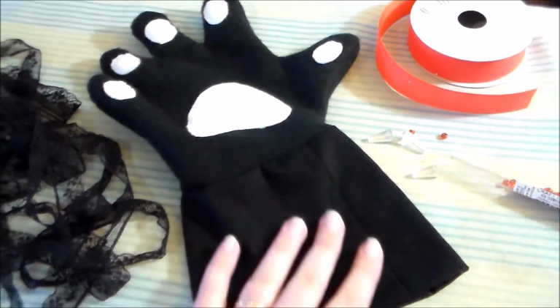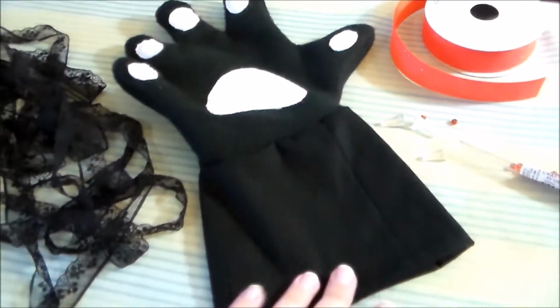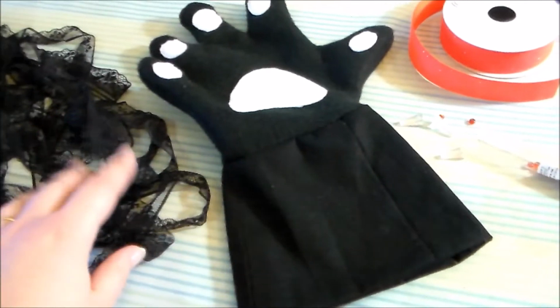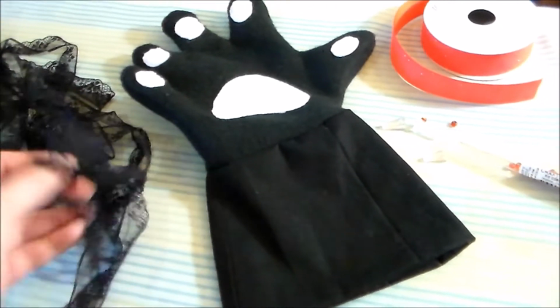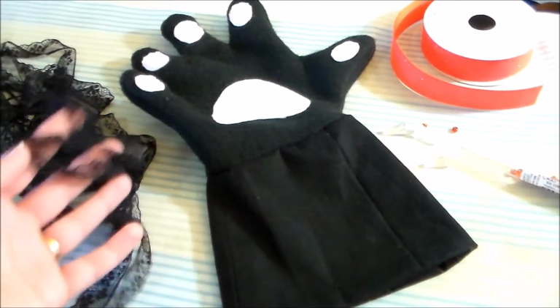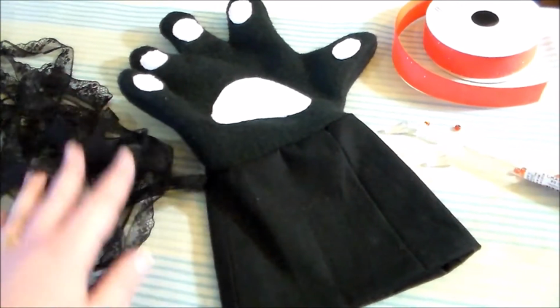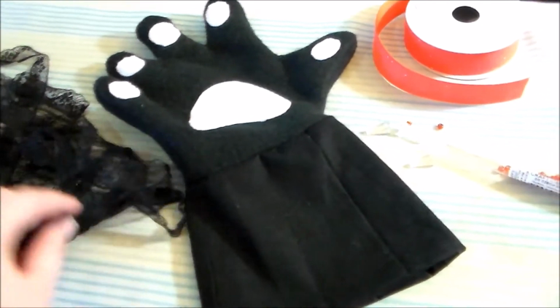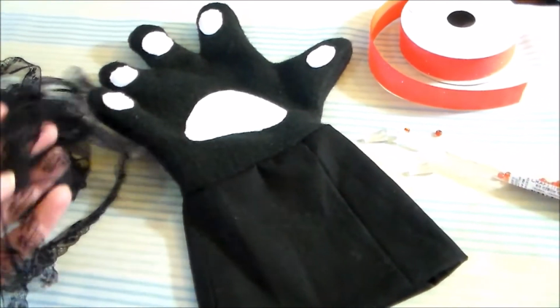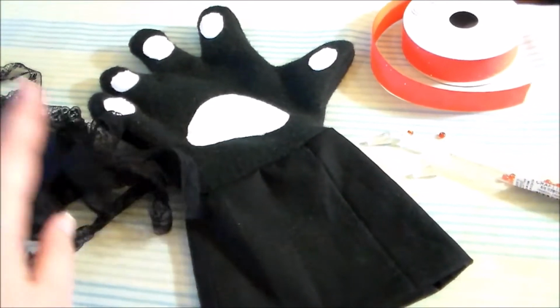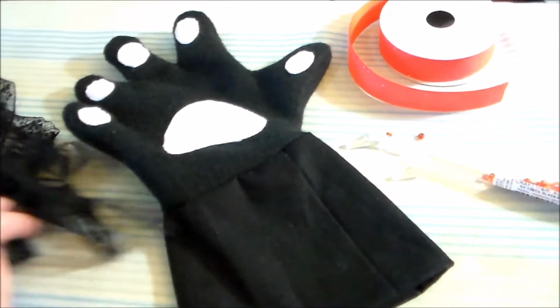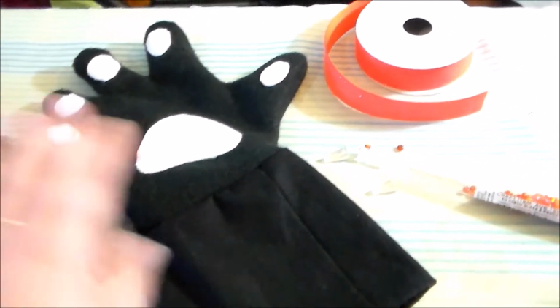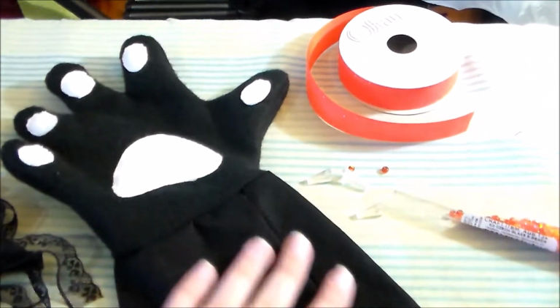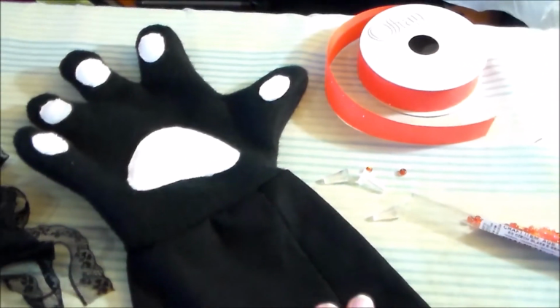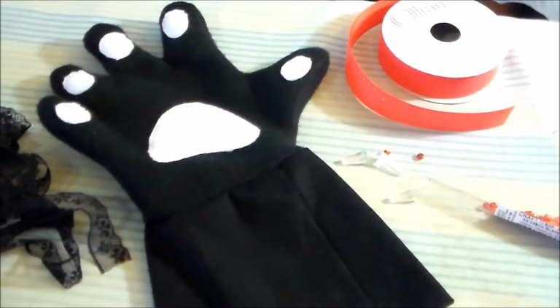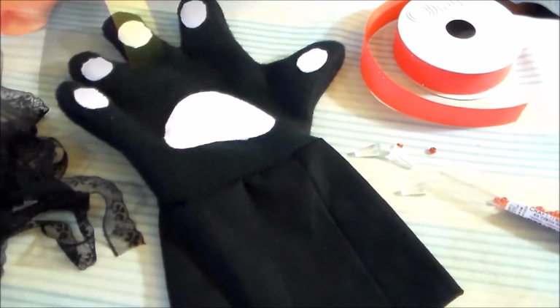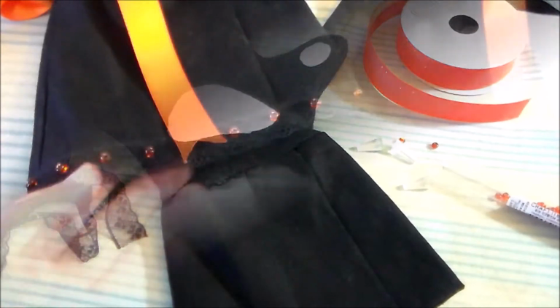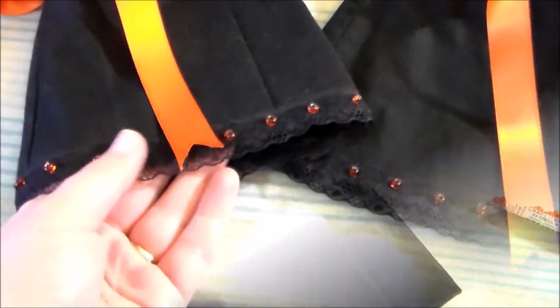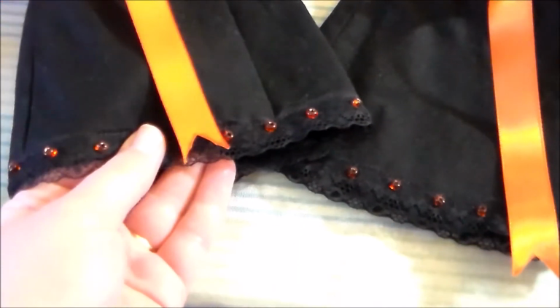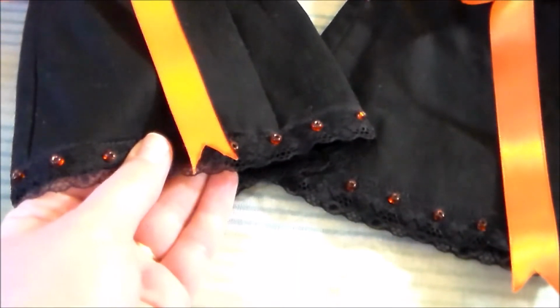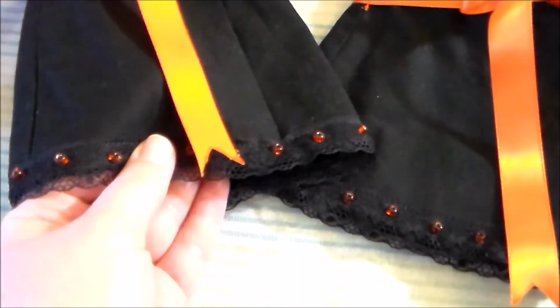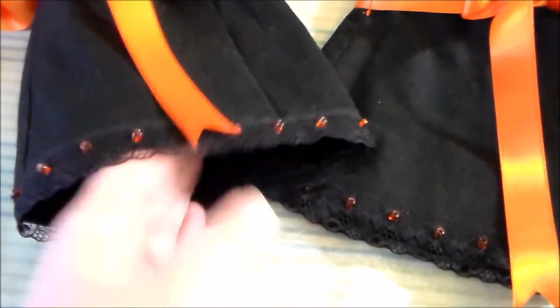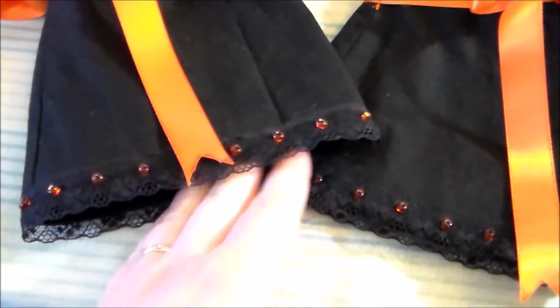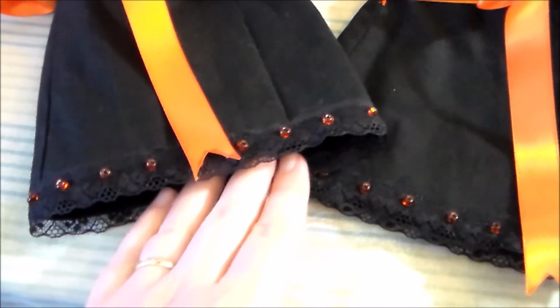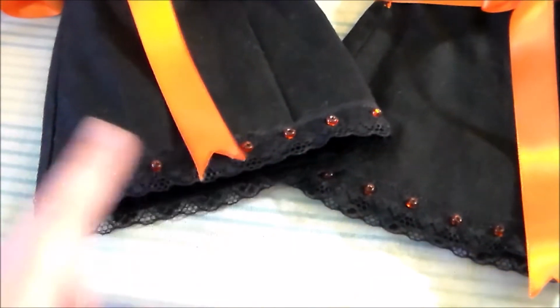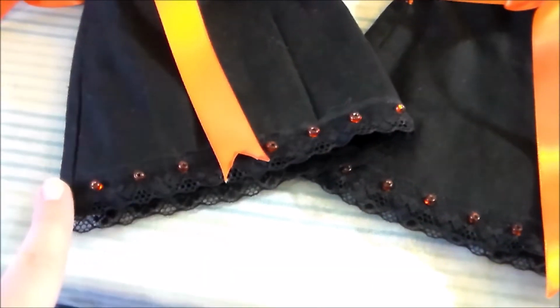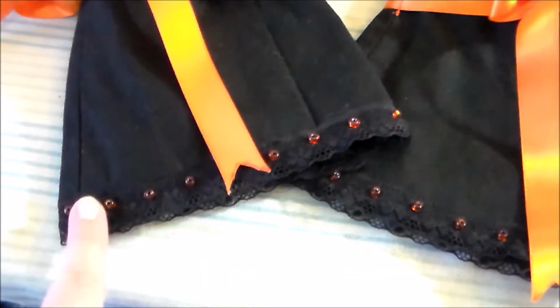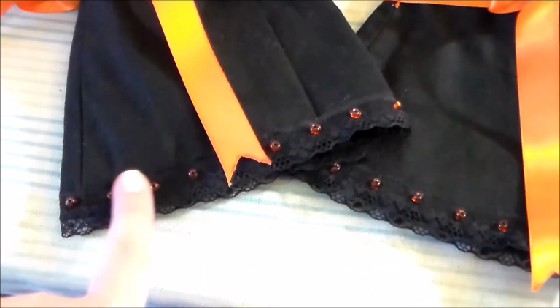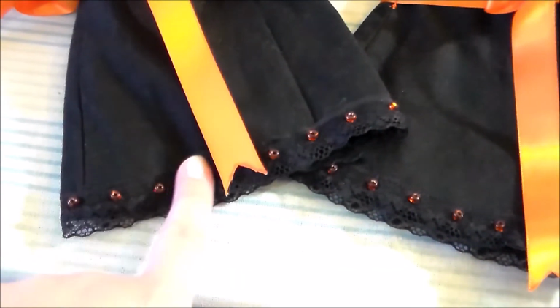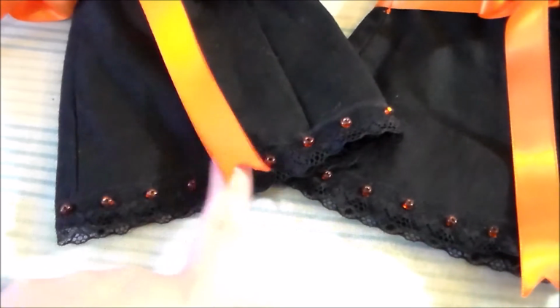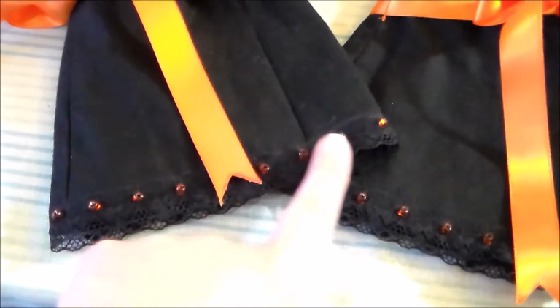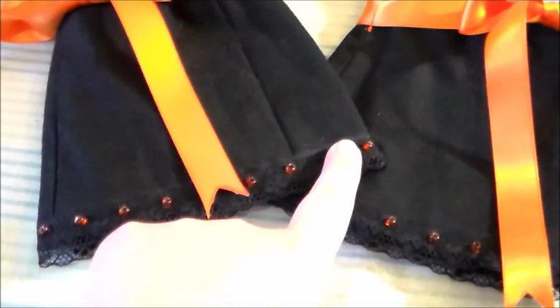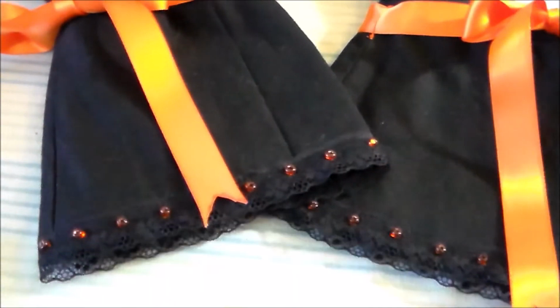Next is to decorate it using a combination of laces, beads, and ribbon. For the details, I sewed on some lace along the bottom edge of the glove and added some beads to match the rest of the costume.